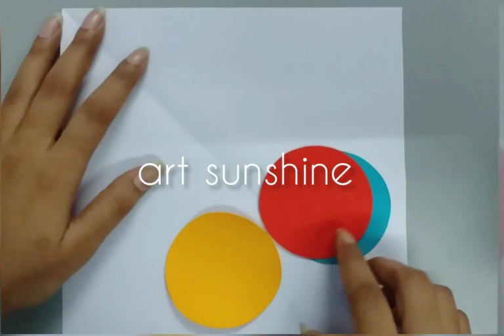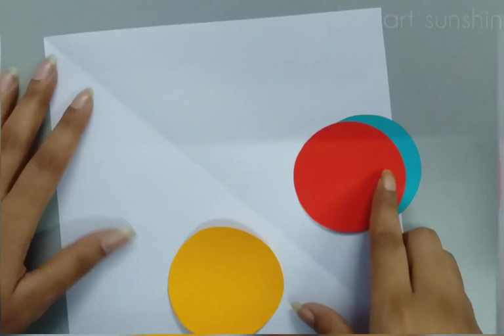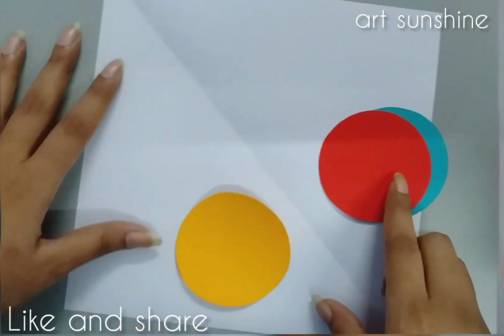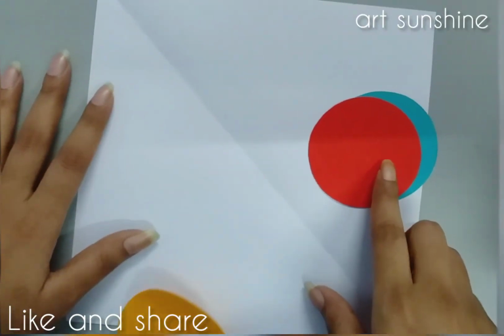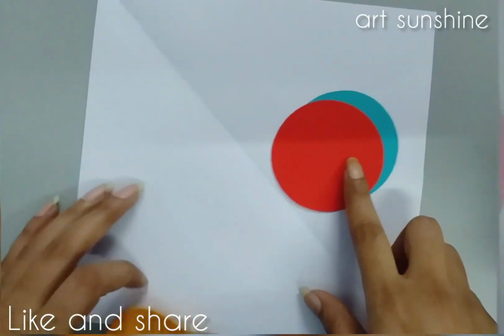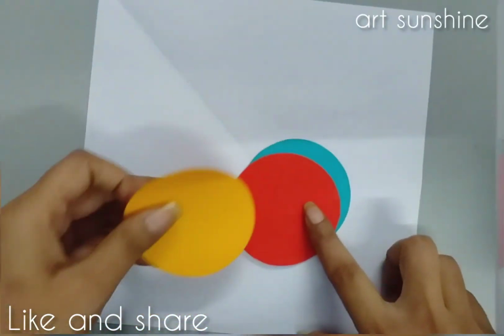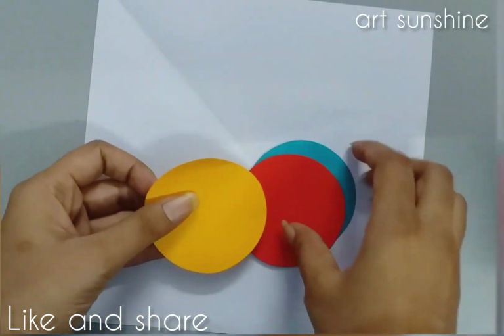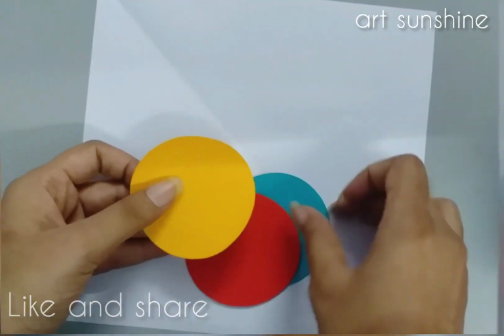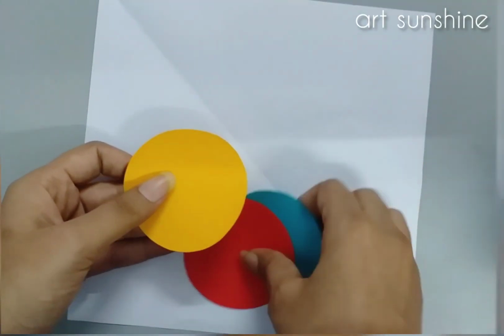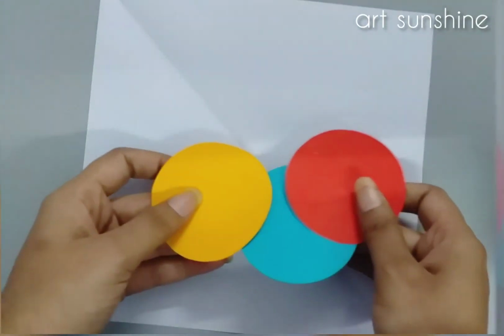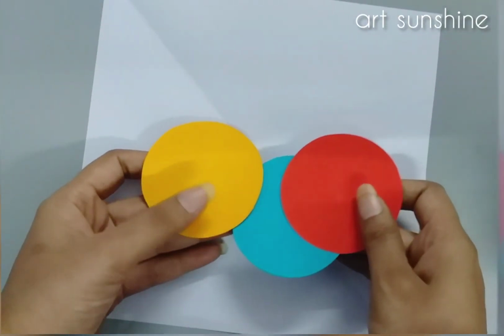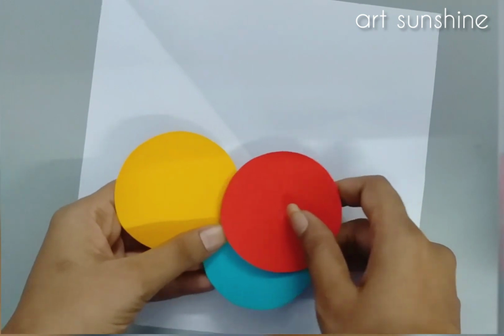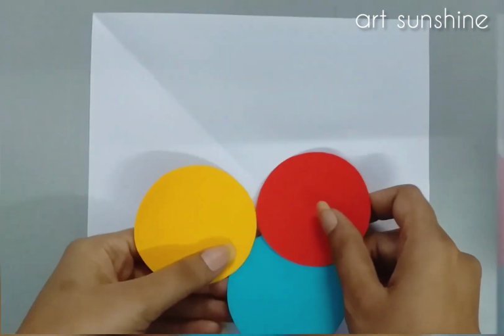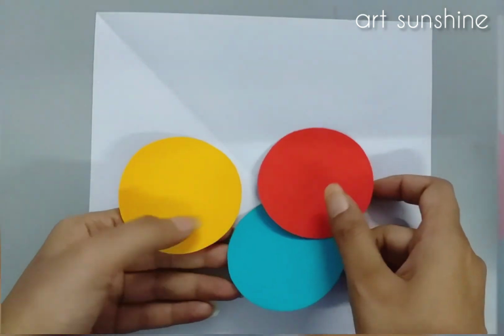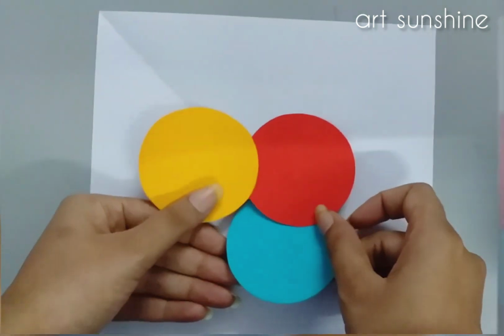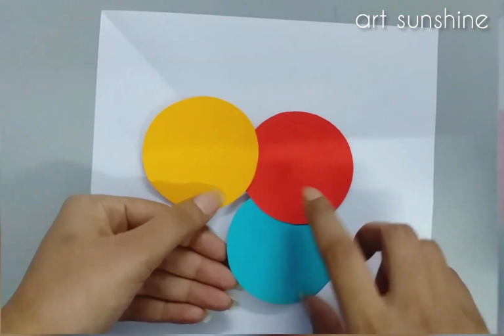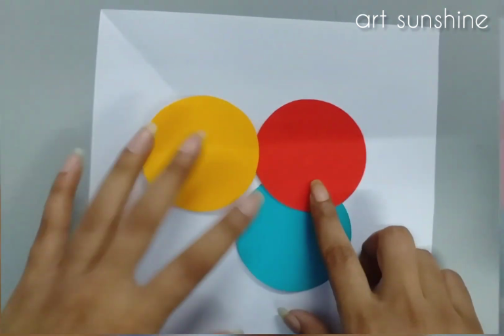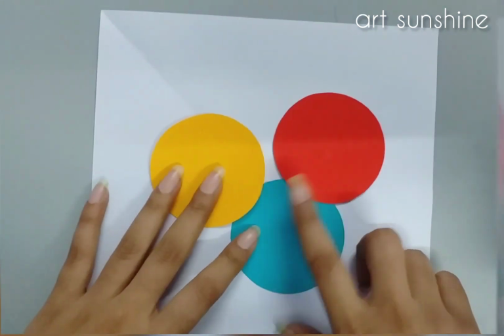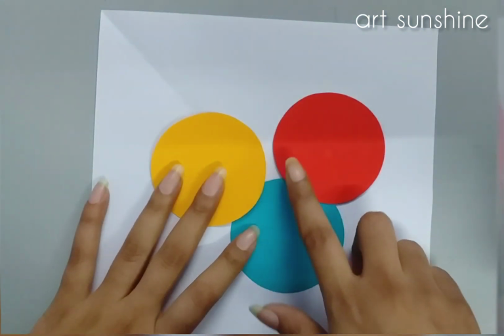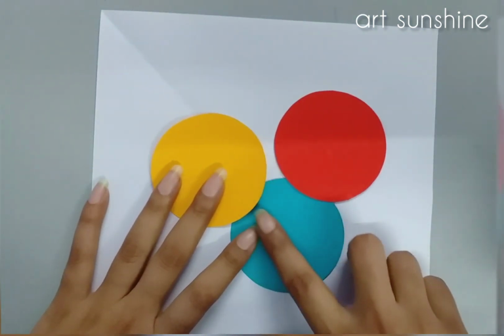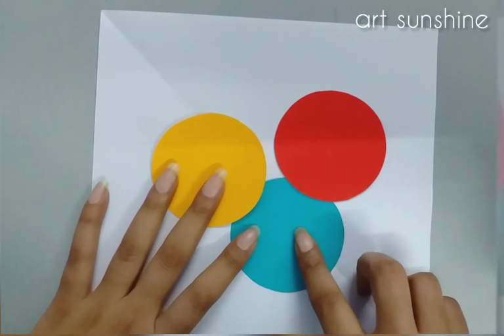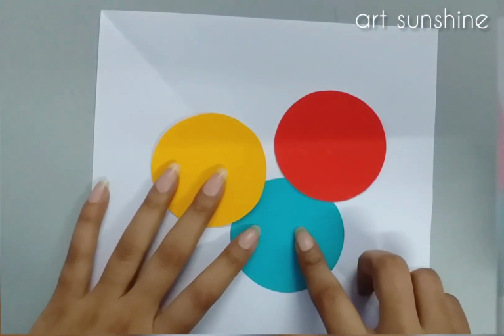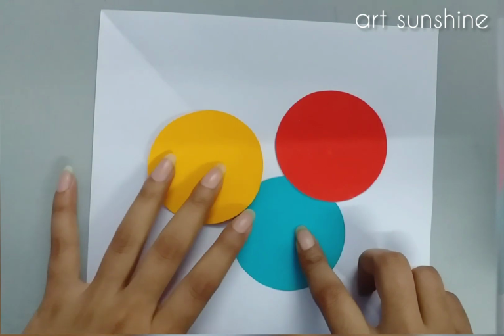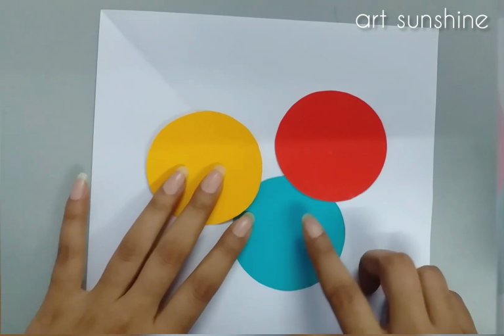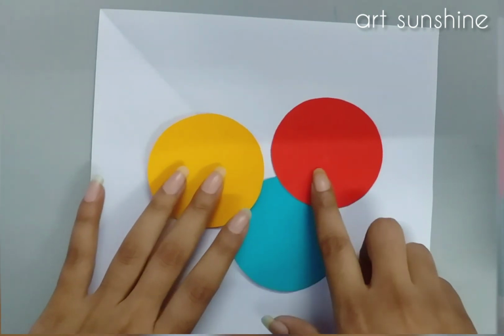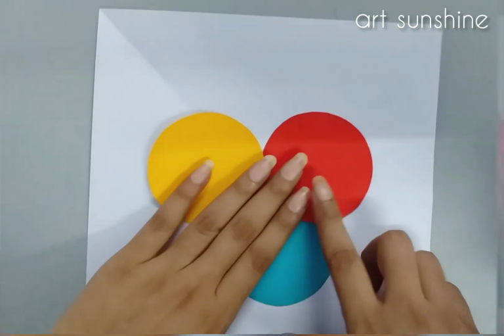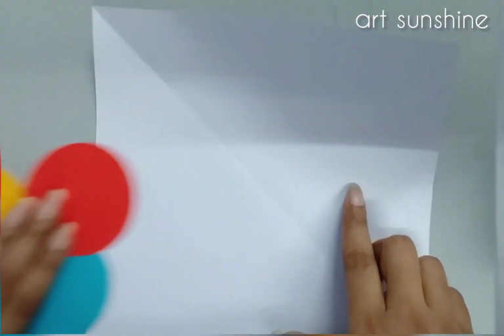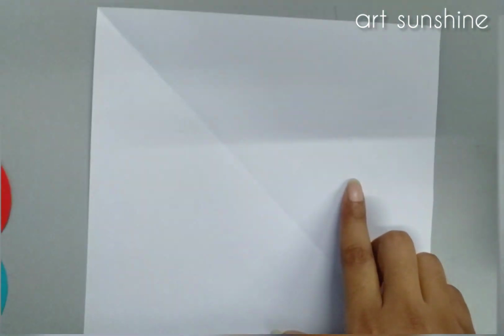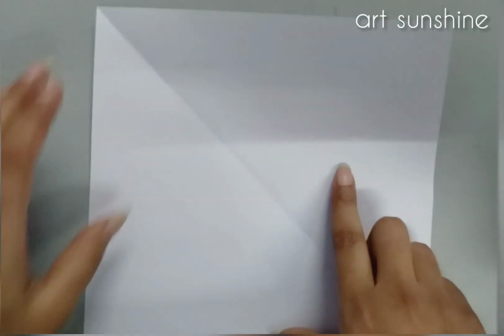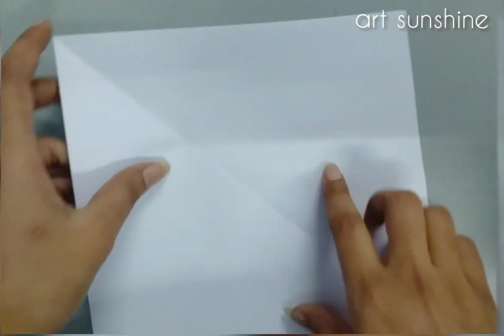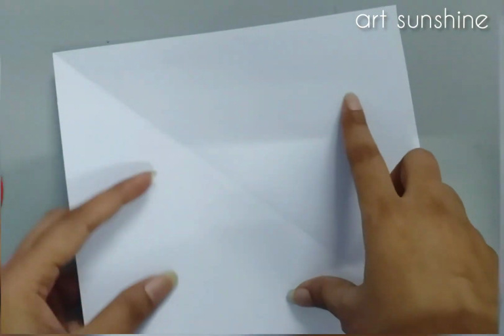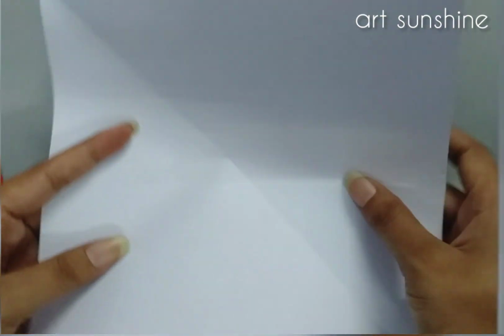Hello everyone, today we are going to do an emoji de-activity. We will take a square sheet and then 3 circles — they are colorful.